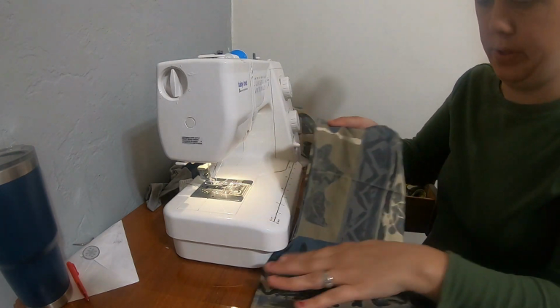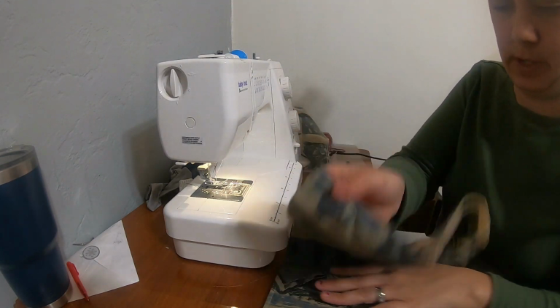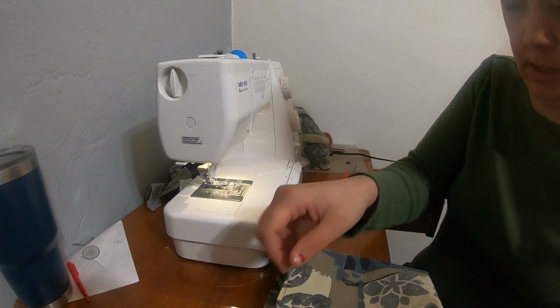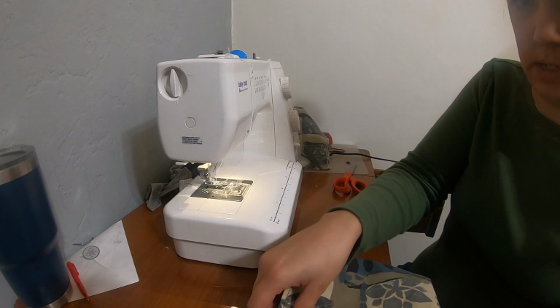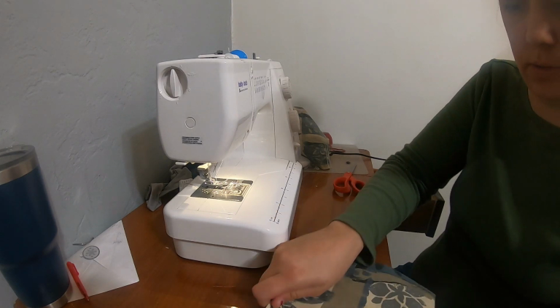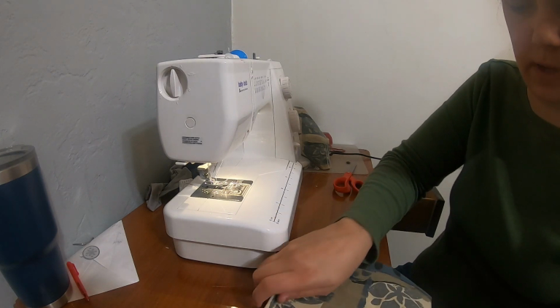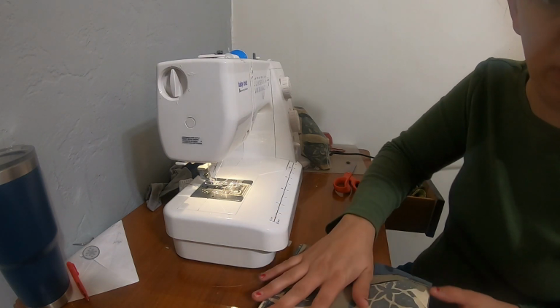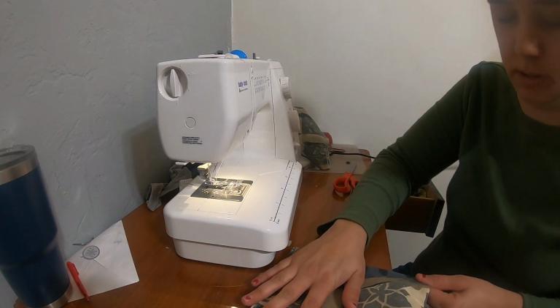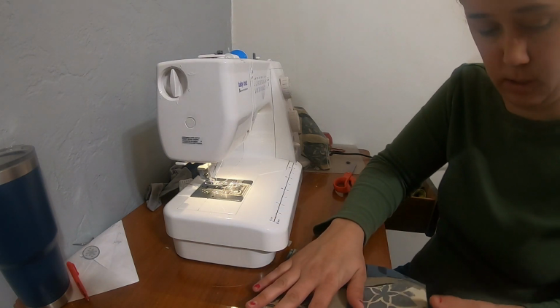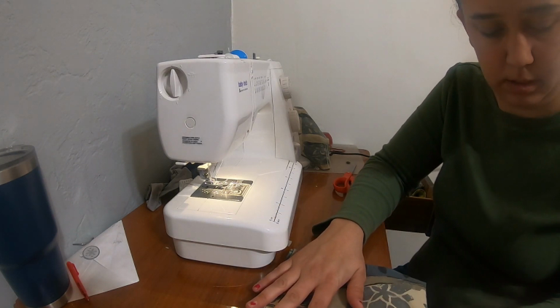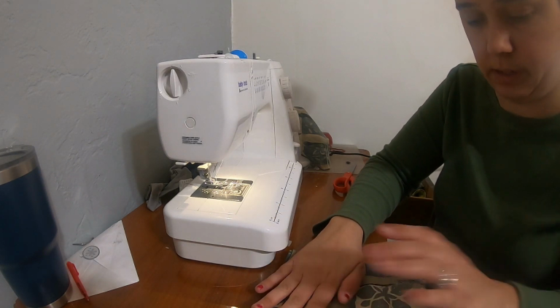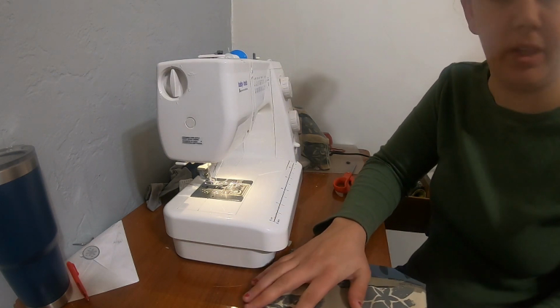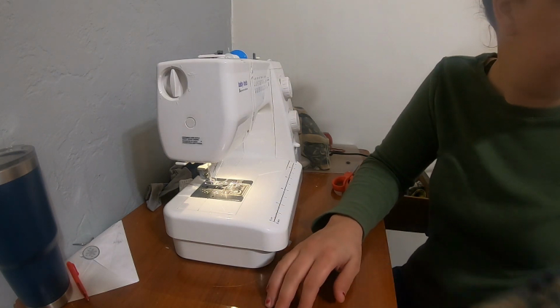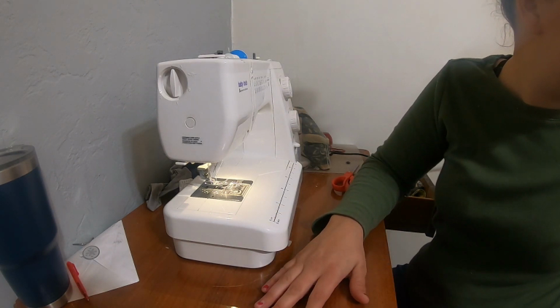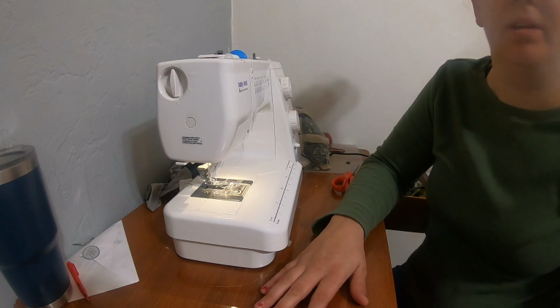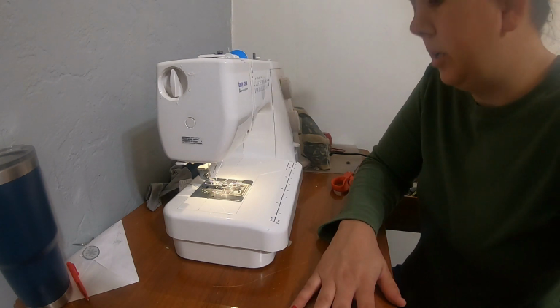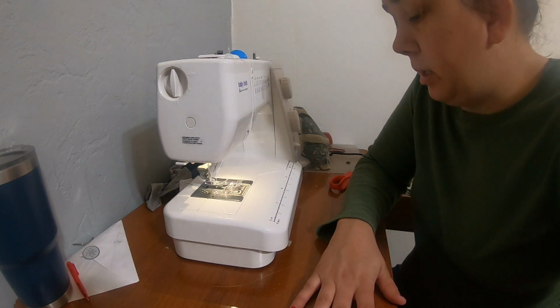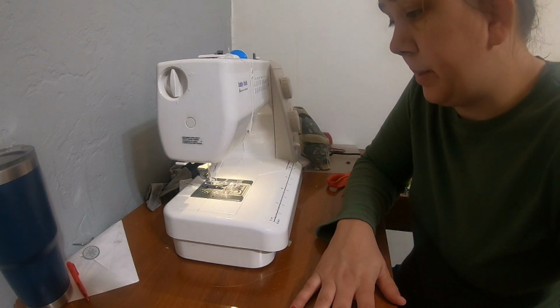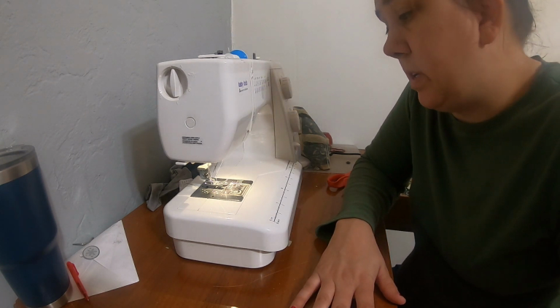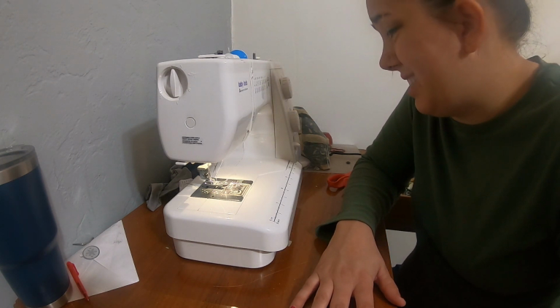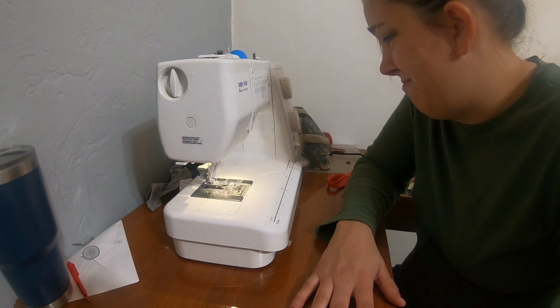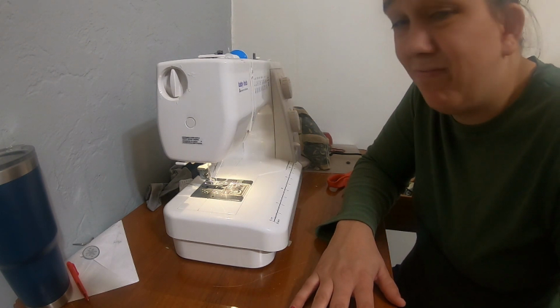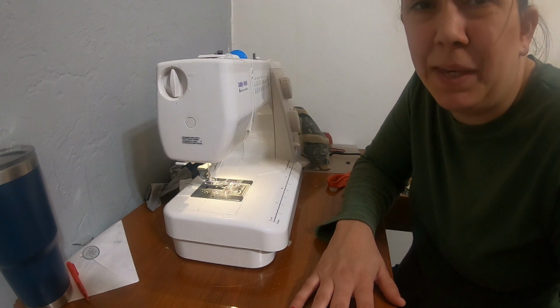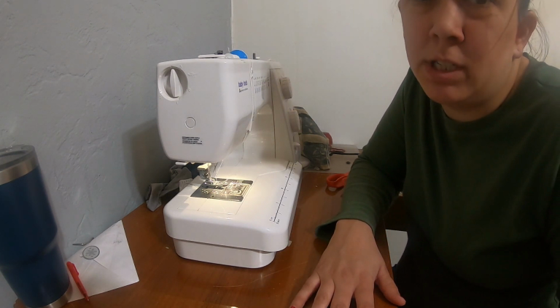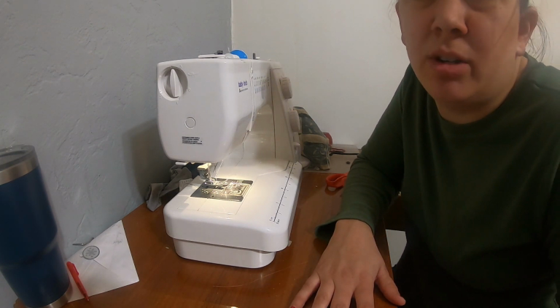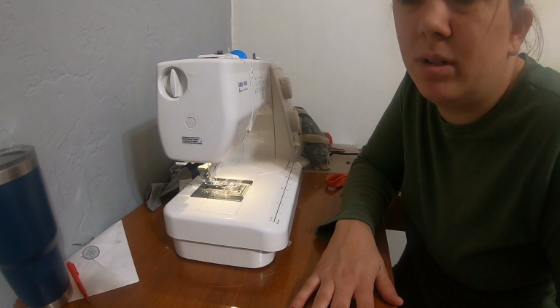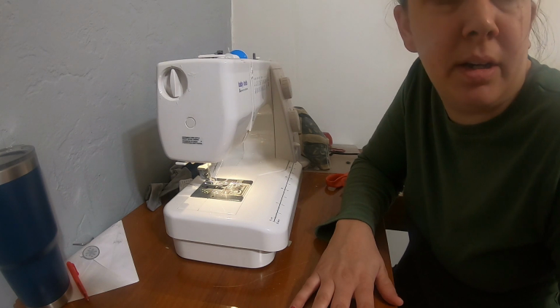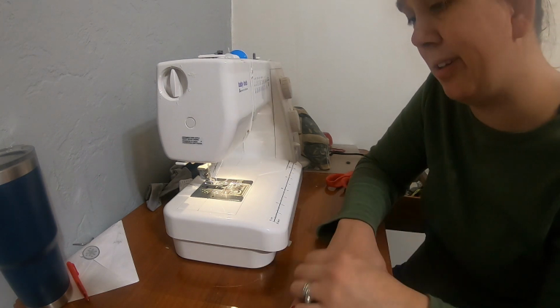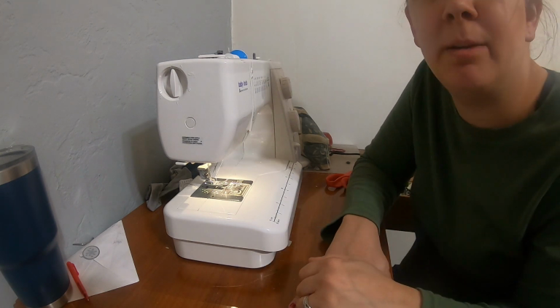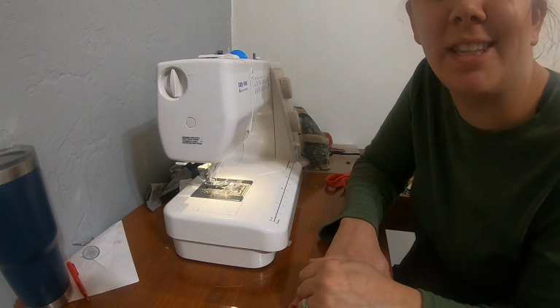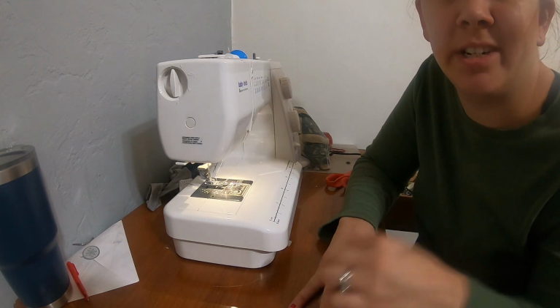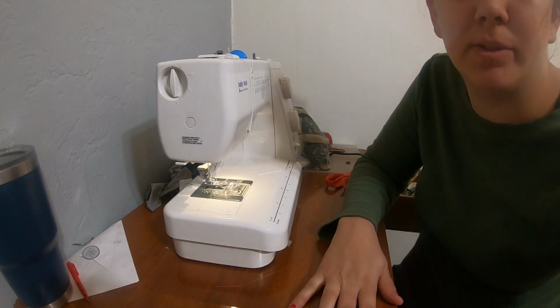This will give me an additional five more cloth napkins. Please let me know if you guys like me attempting to sew. Other than that, please like, share, and subscribe.